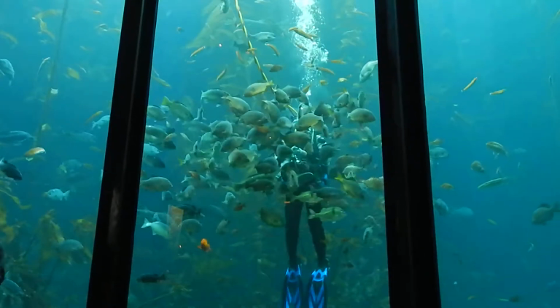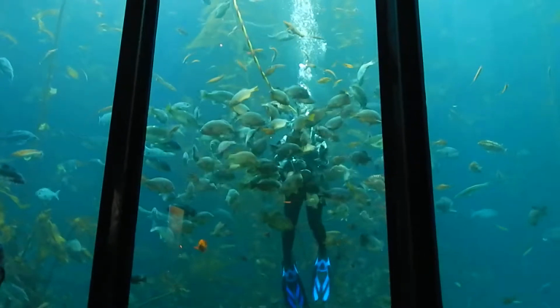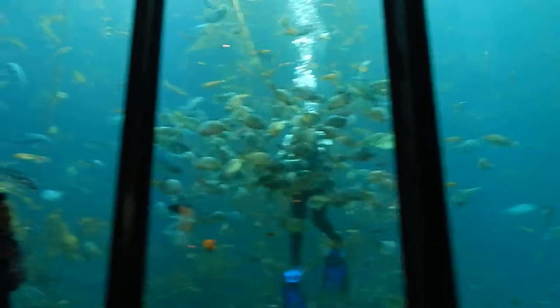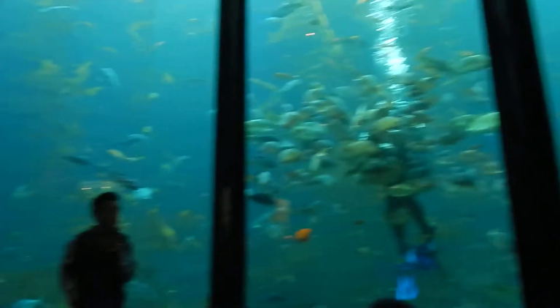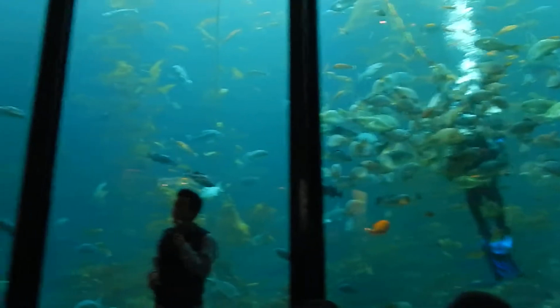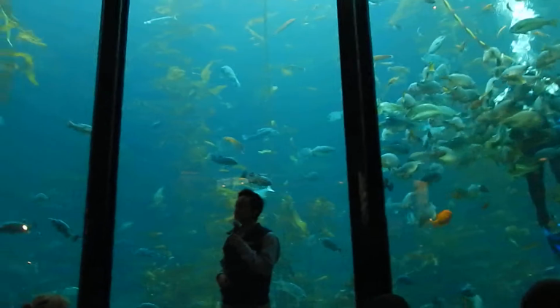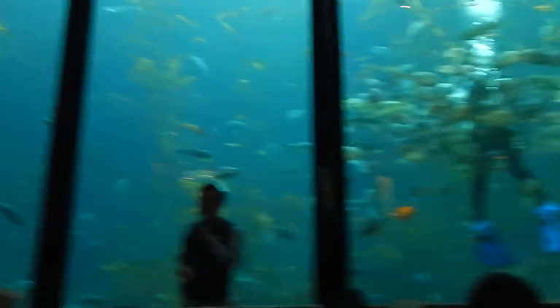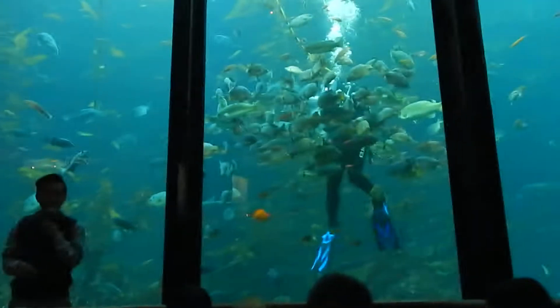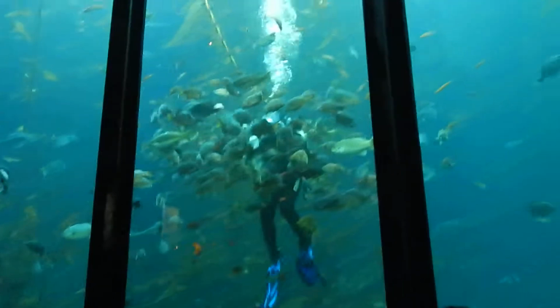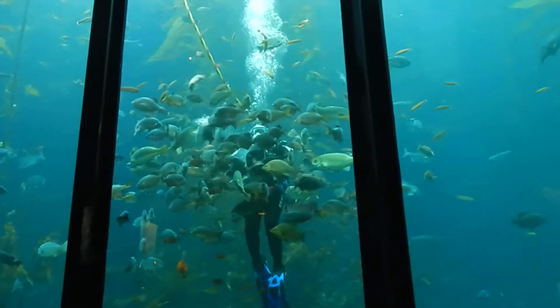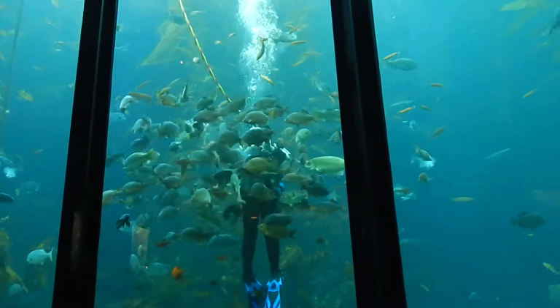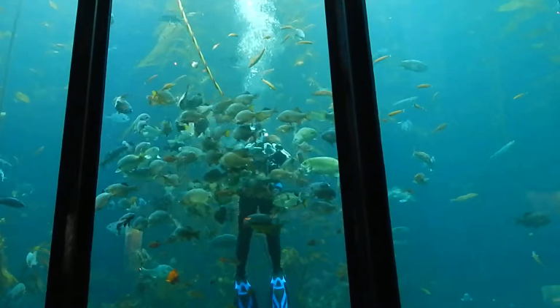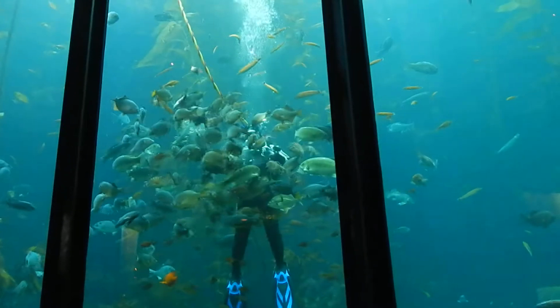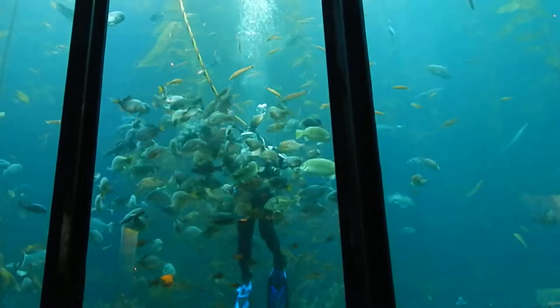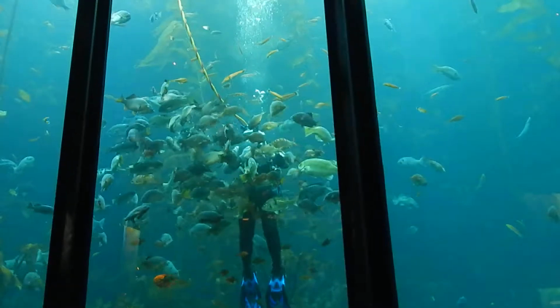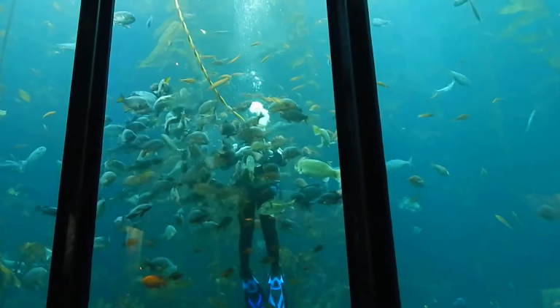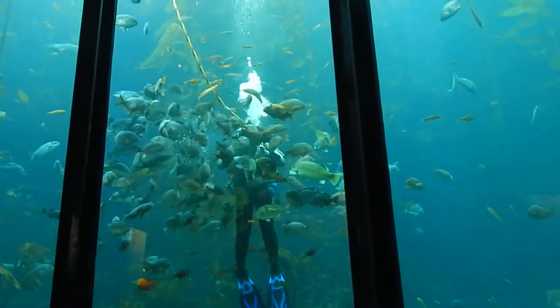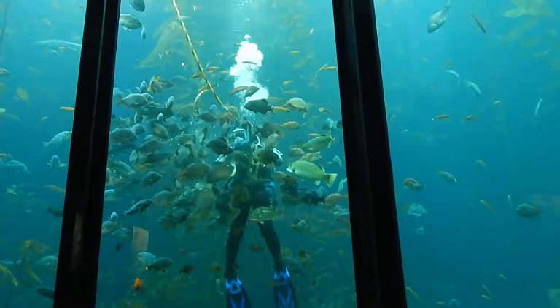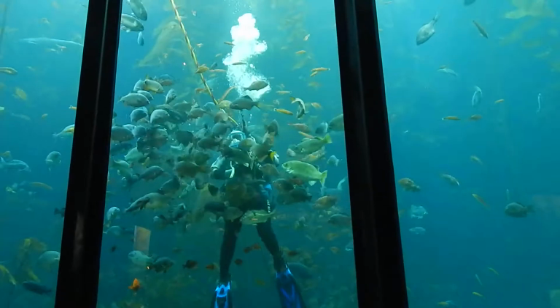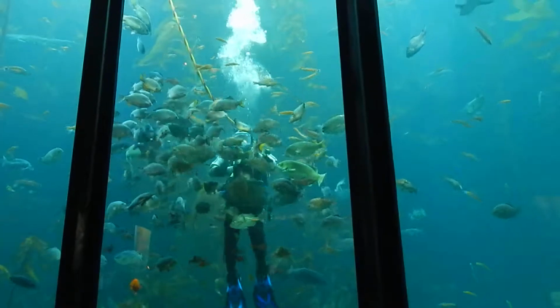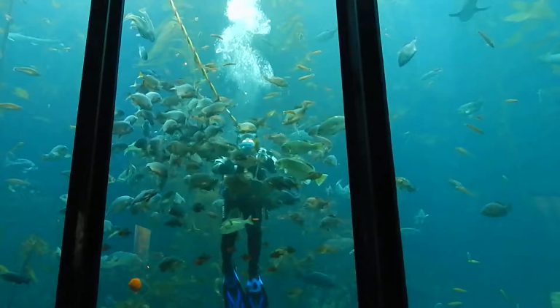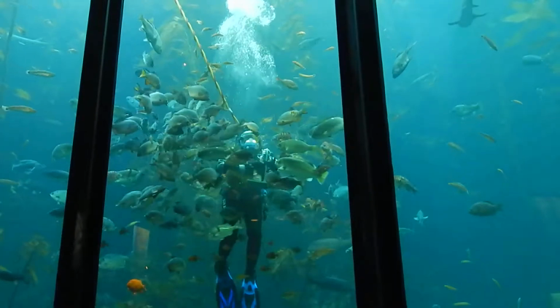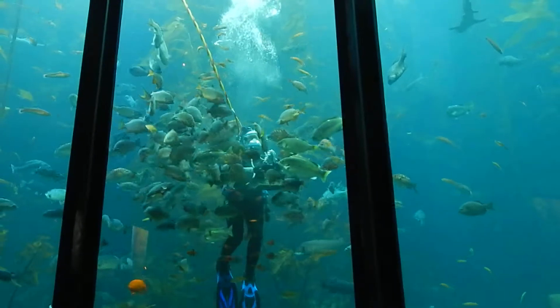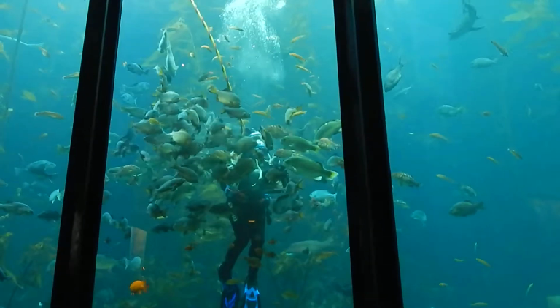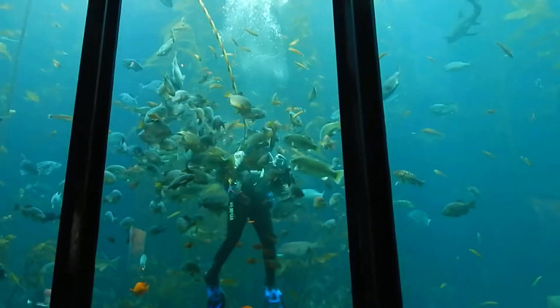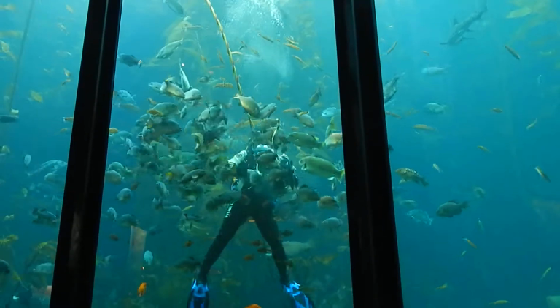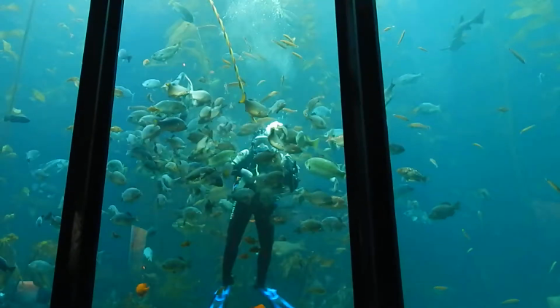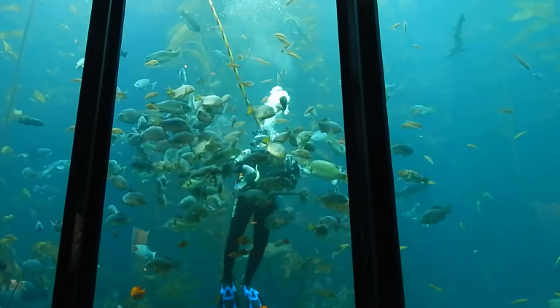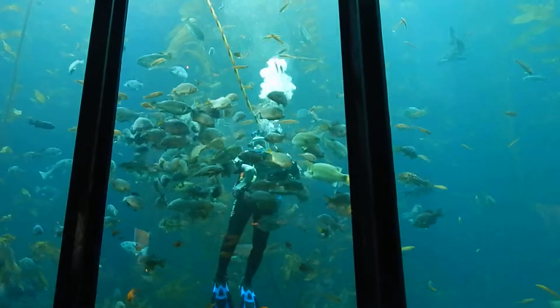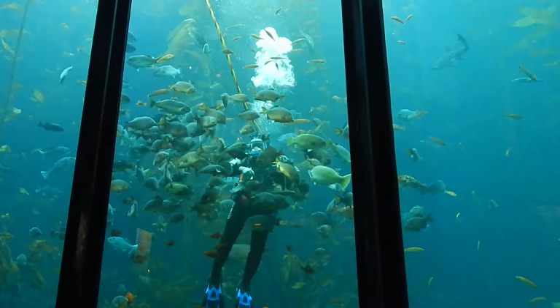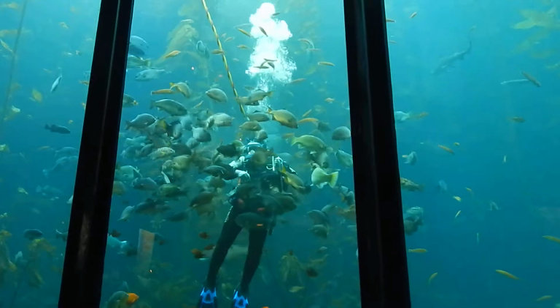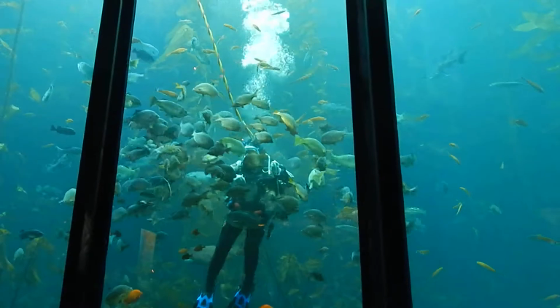Actually, I'm not cold because I'm wearing a dry suit. I'm completely dry except for my hair and my hands. That air definitely keeps the temperature a little bit.